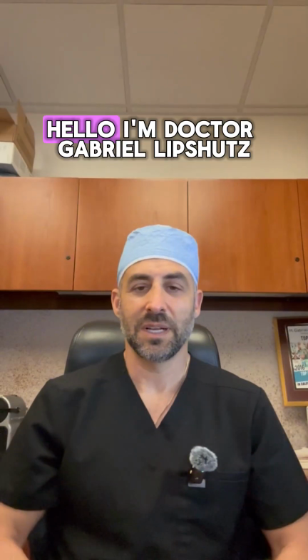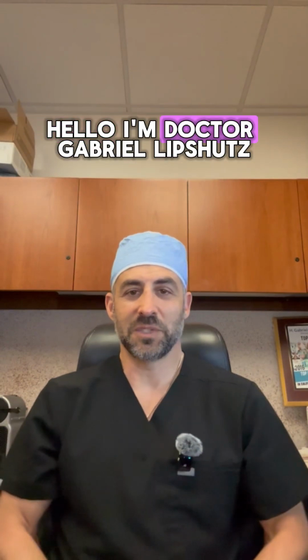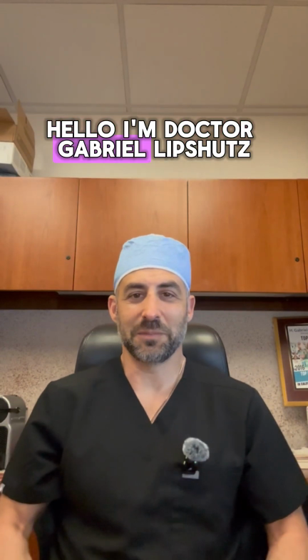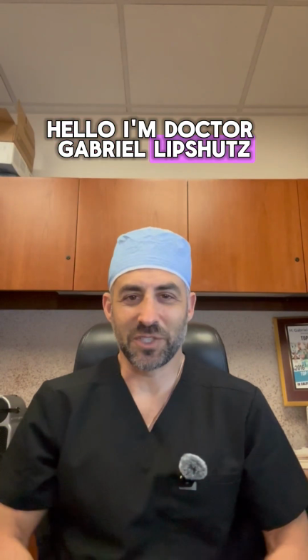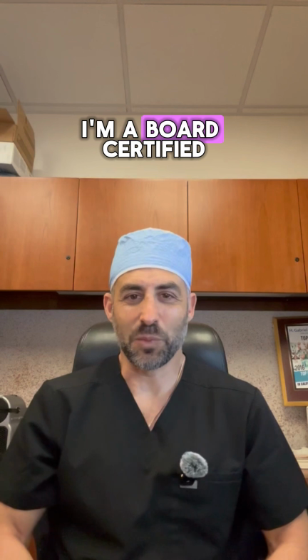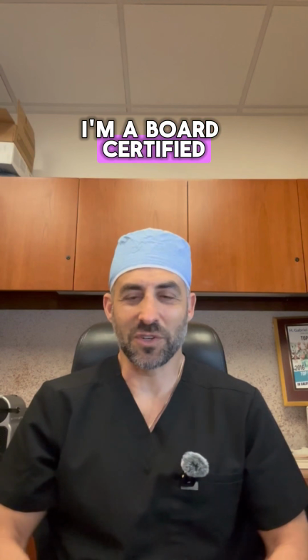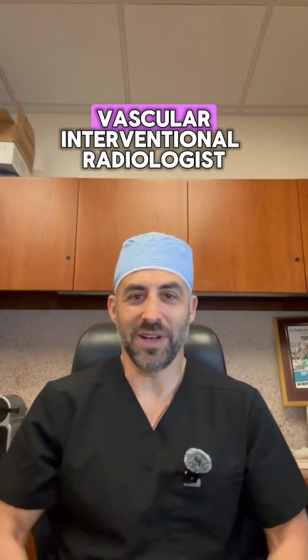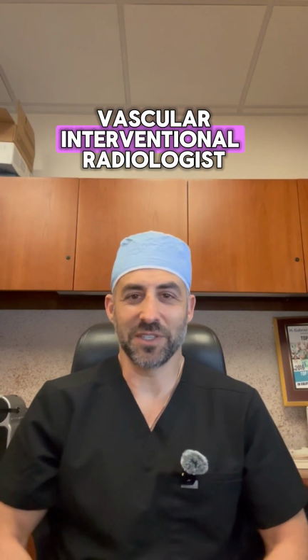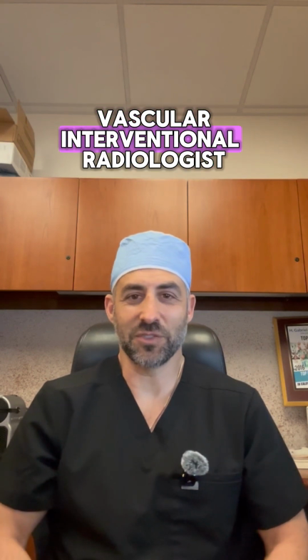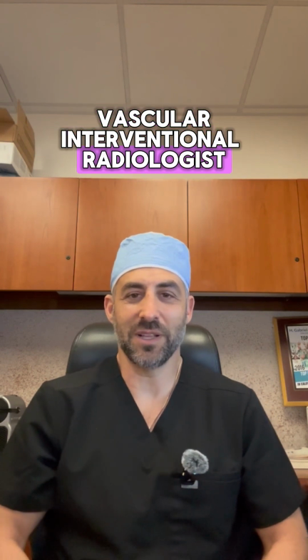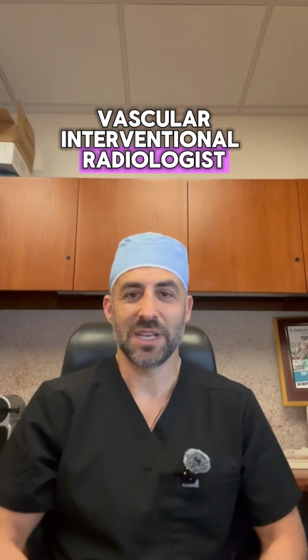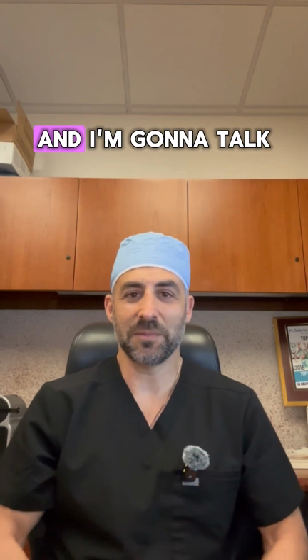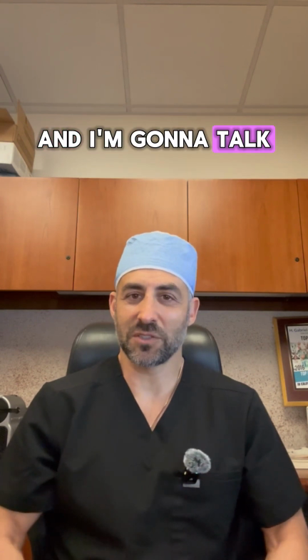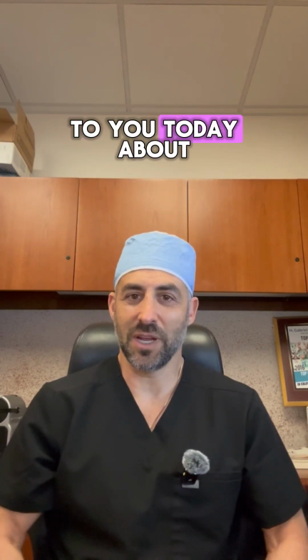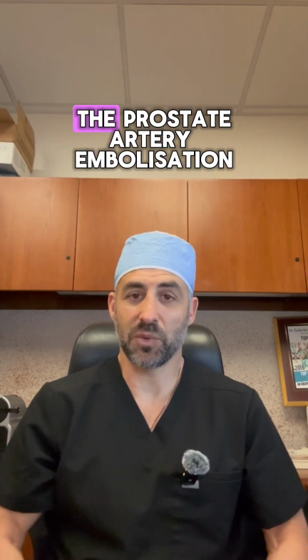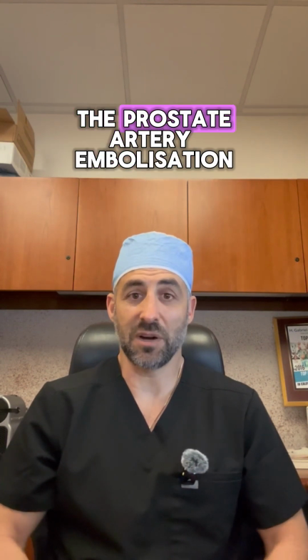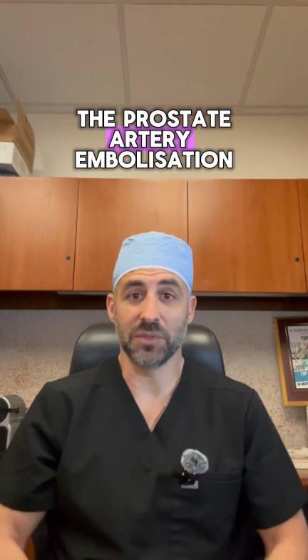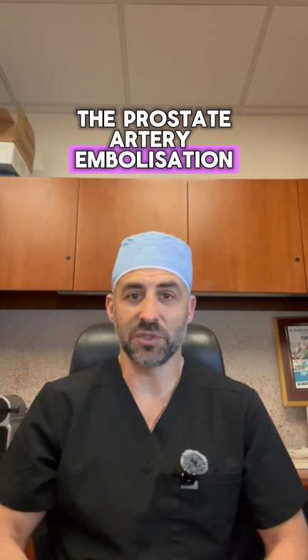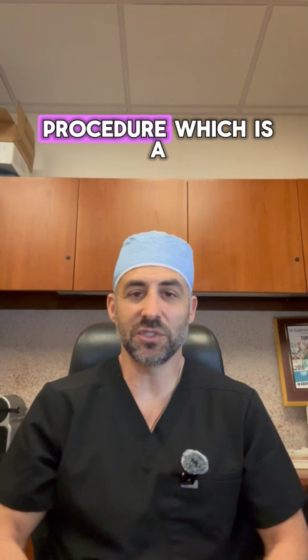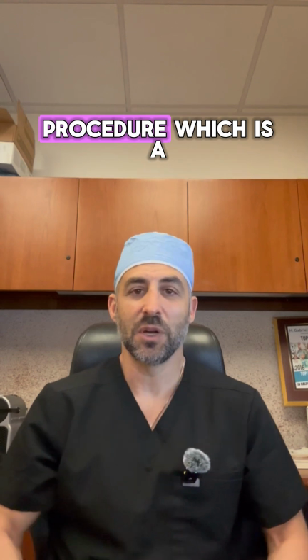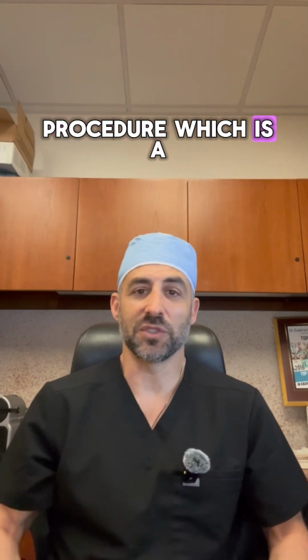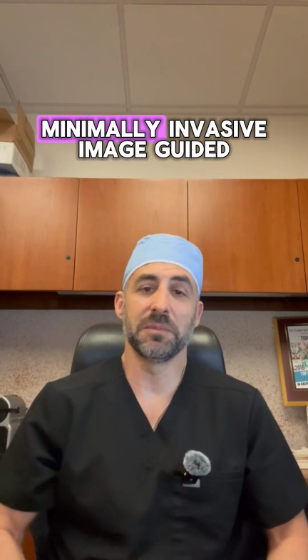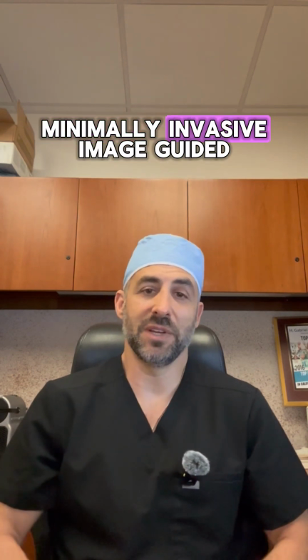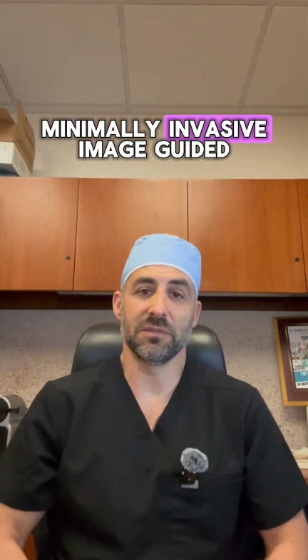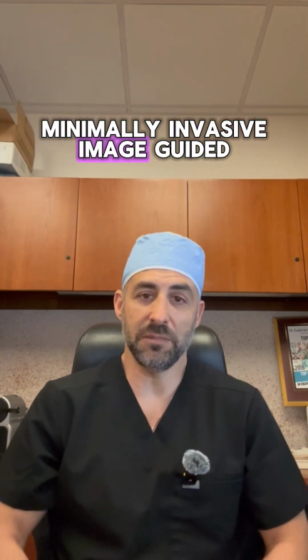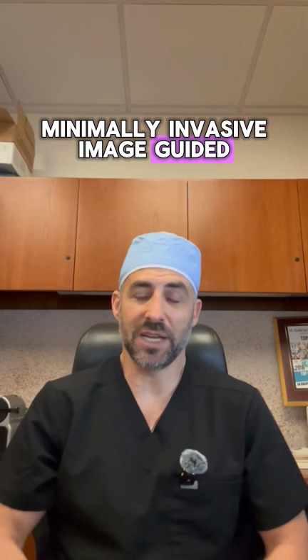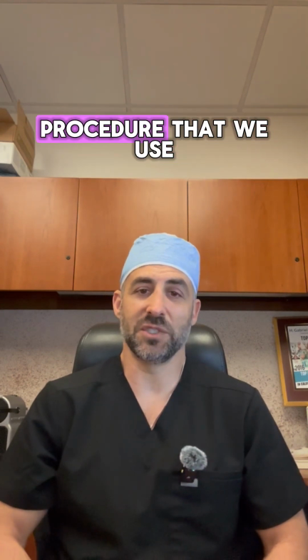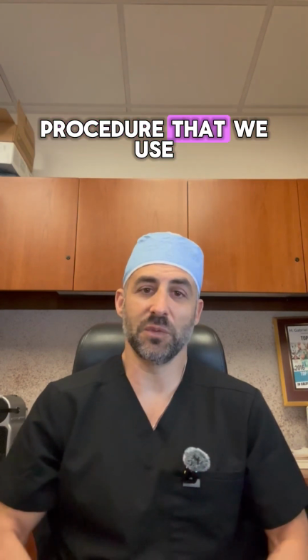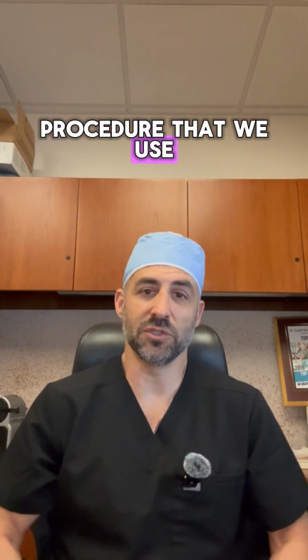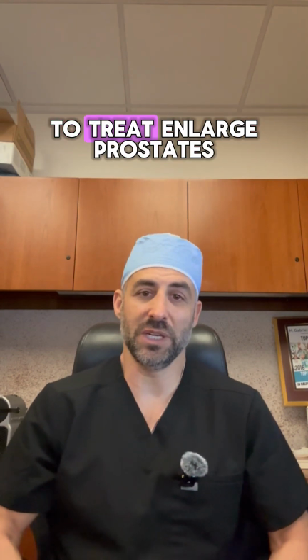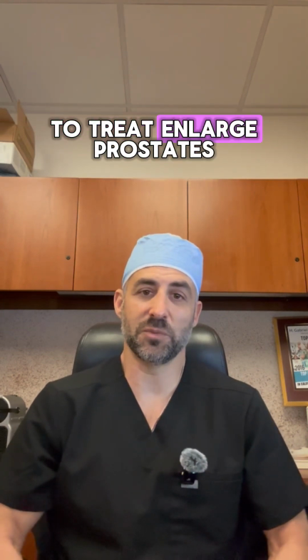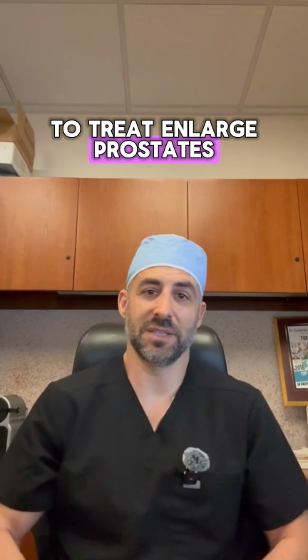Hello, I'm Dr. Gabriel Lipschitz. I'm a board-certified vascular interventional radiologist and I'm going to talk to you today about the prostate artery embolization procedure, which is a minimally invasive image-guided procedure that we use to treat enlarged prostates.